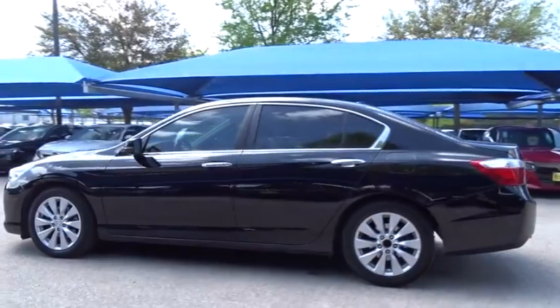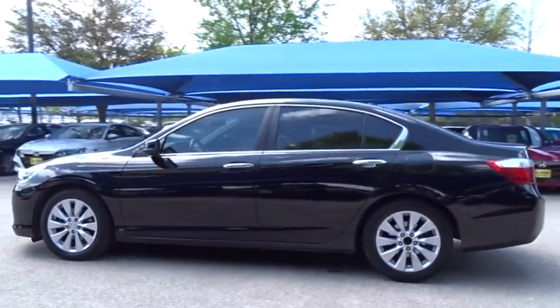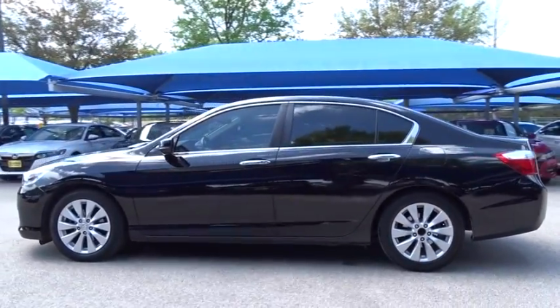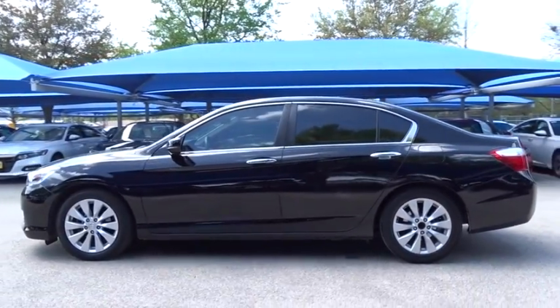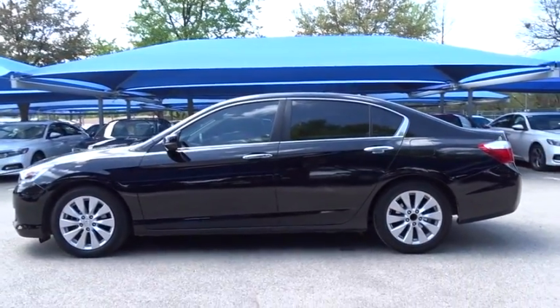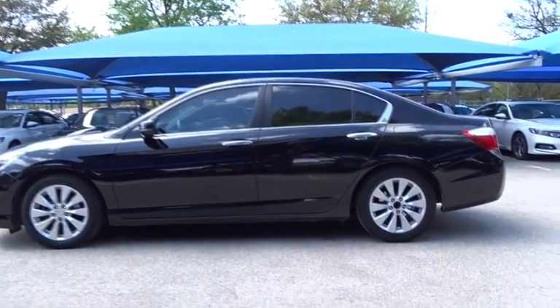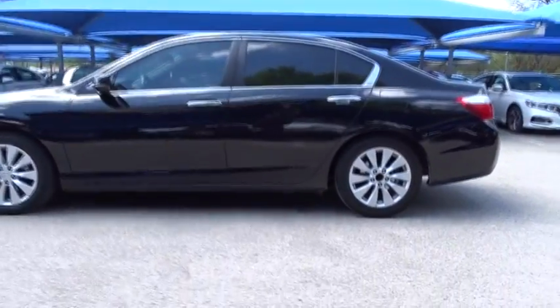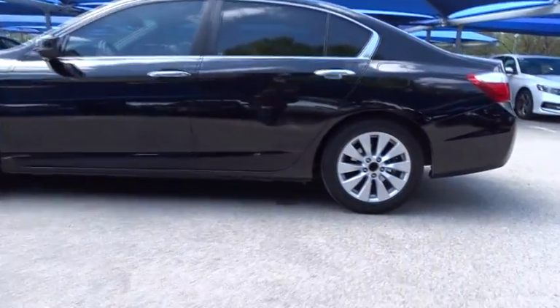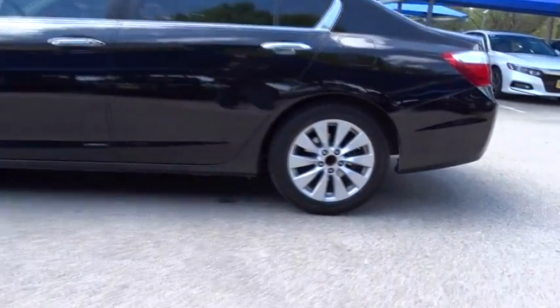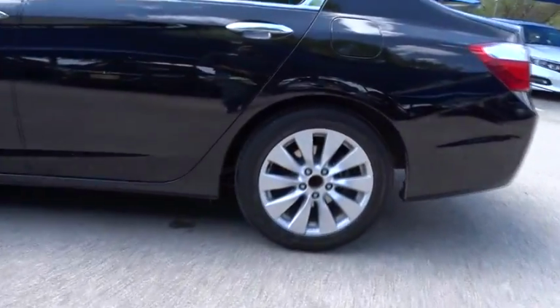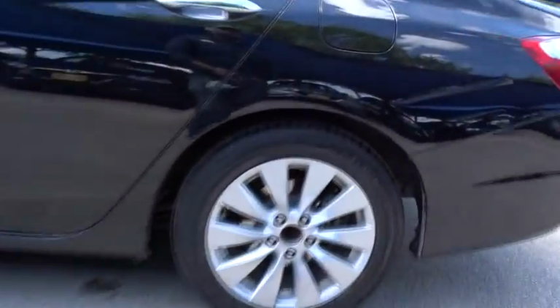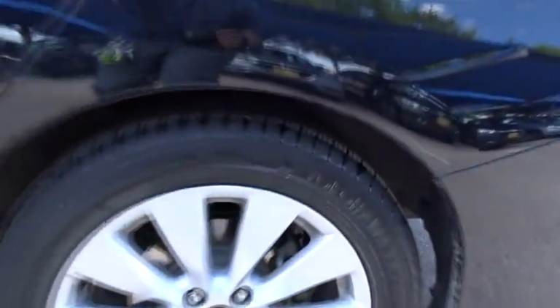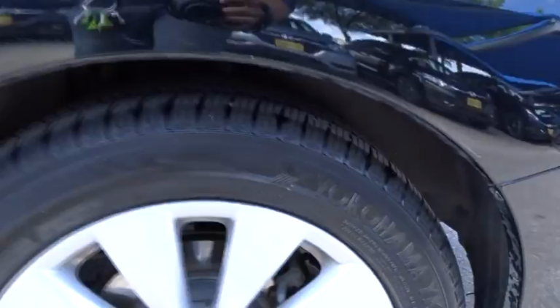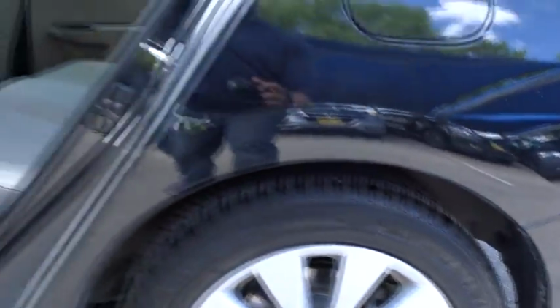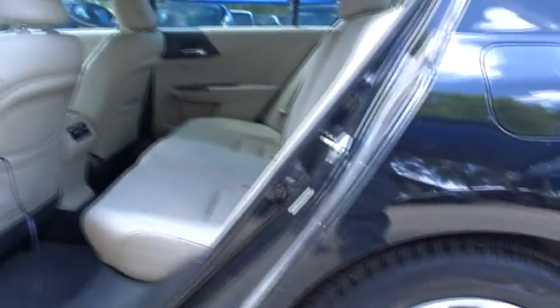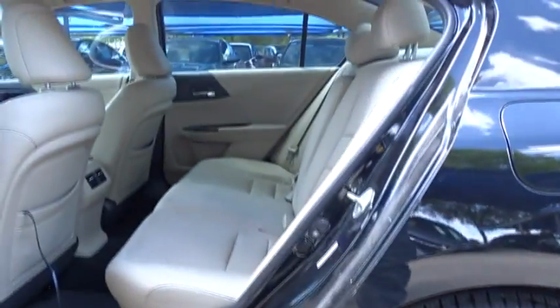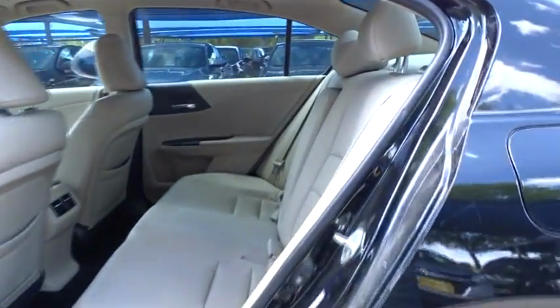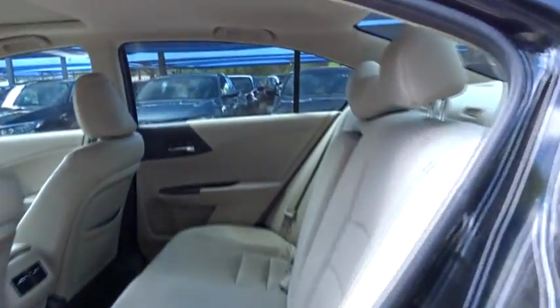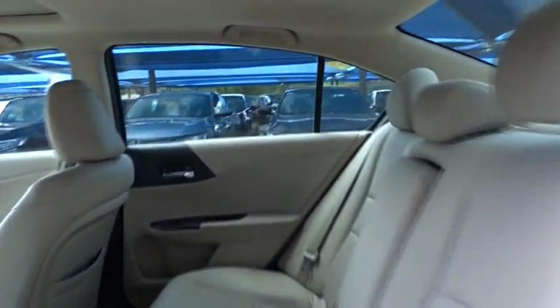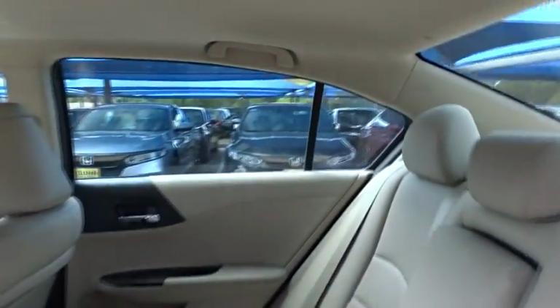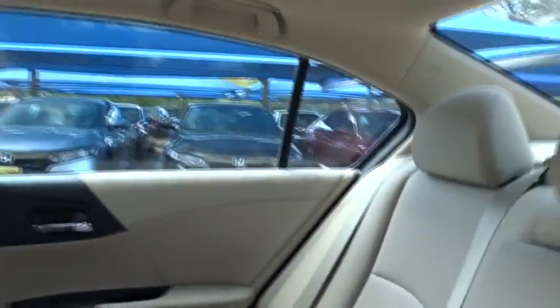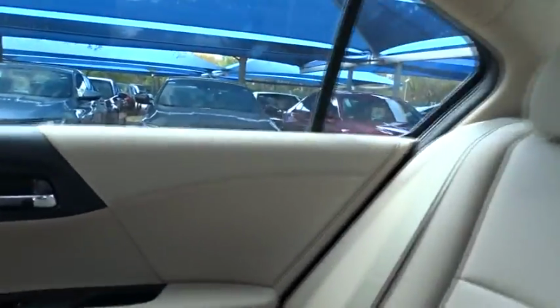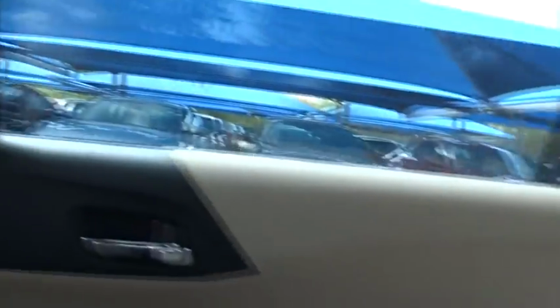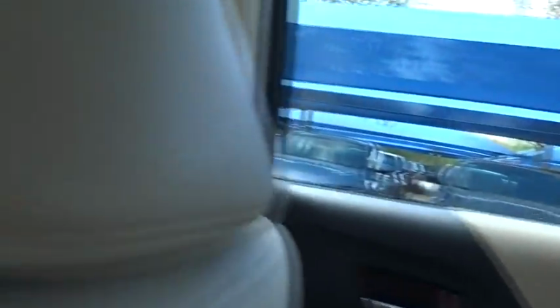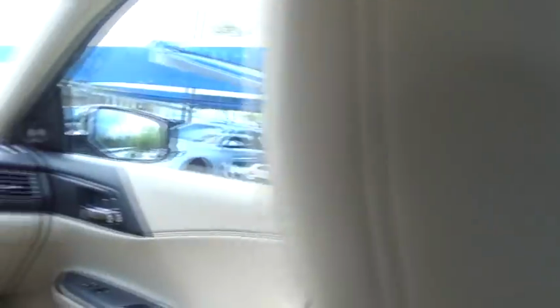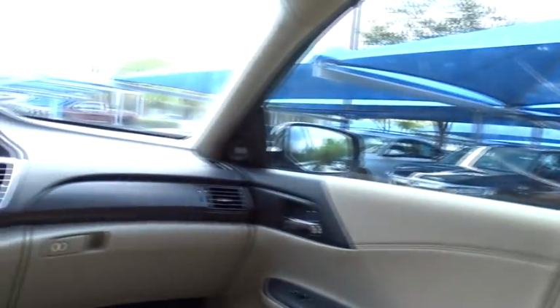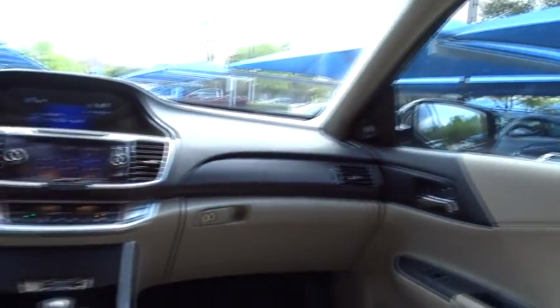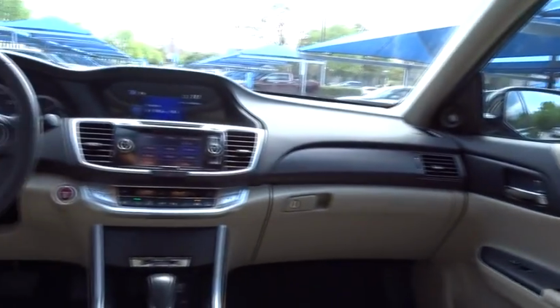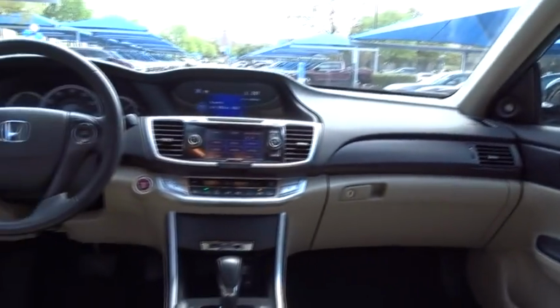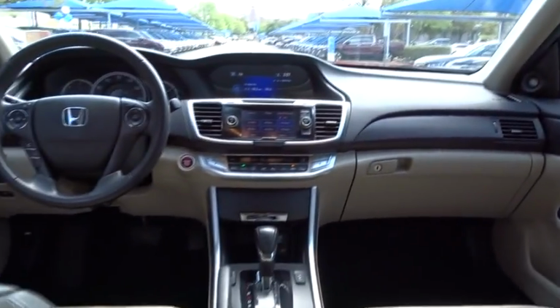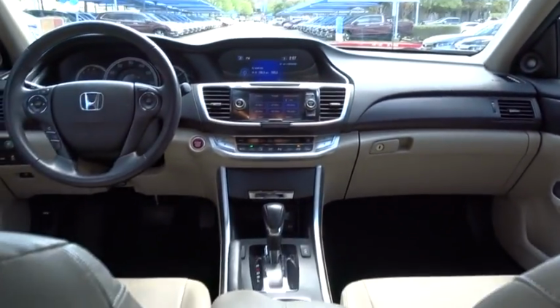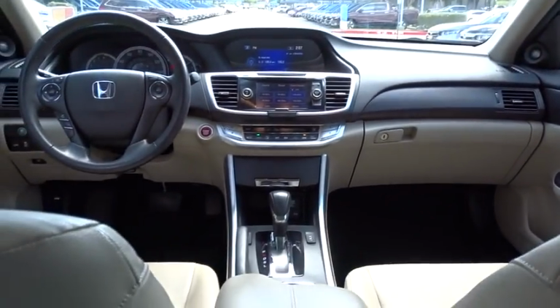Anti-lock braking system, keyless entry, stability control, traction control, lane departure warning, steering wheel audio controls, backup camera, power passenger seat, Bluetooth, leather-wrapped steering wheel, power steering.